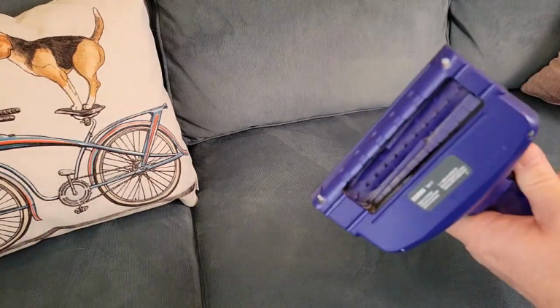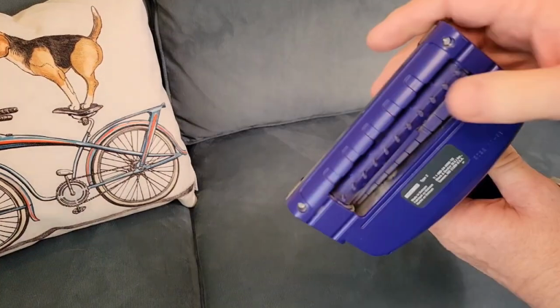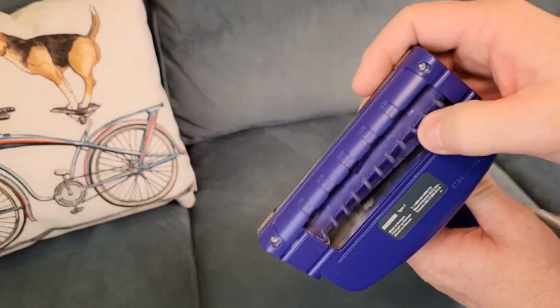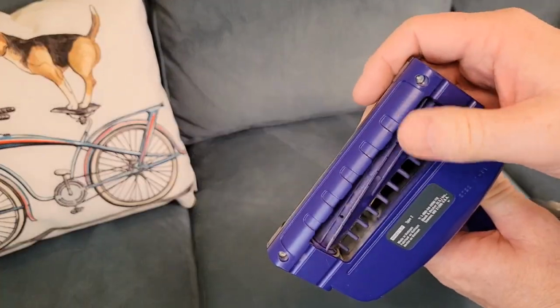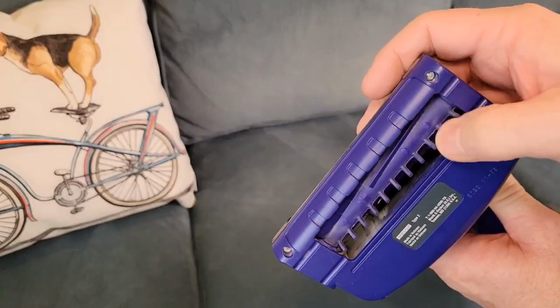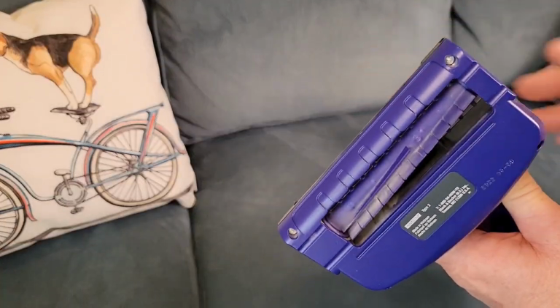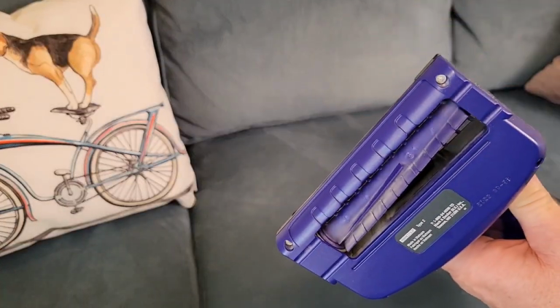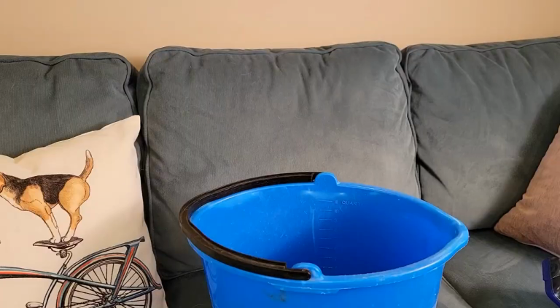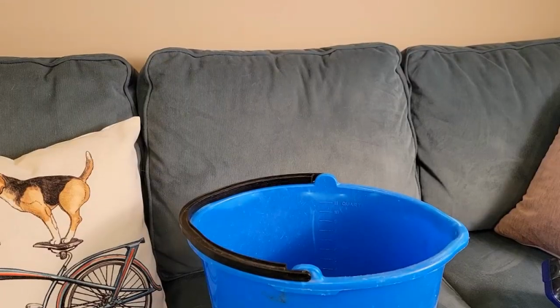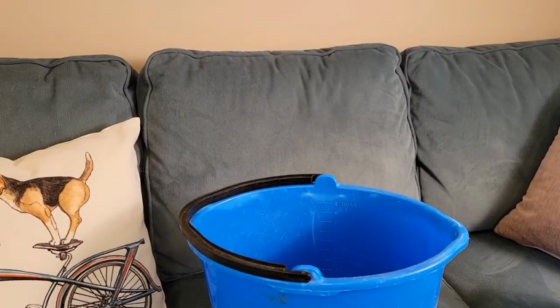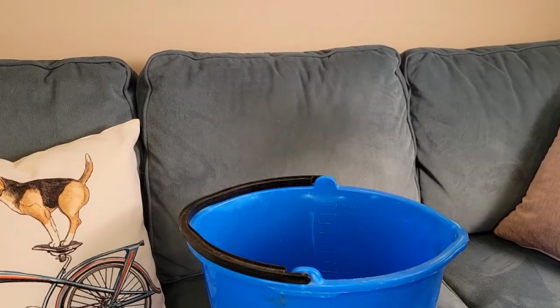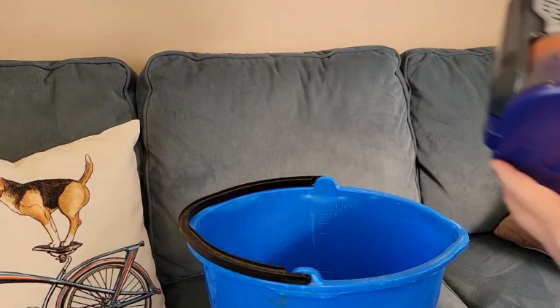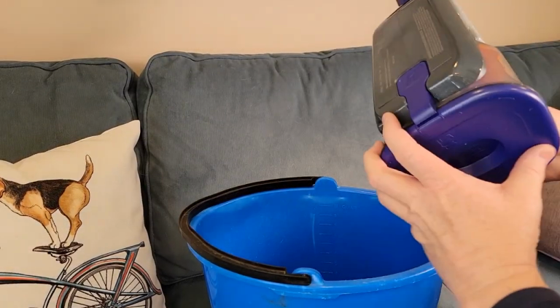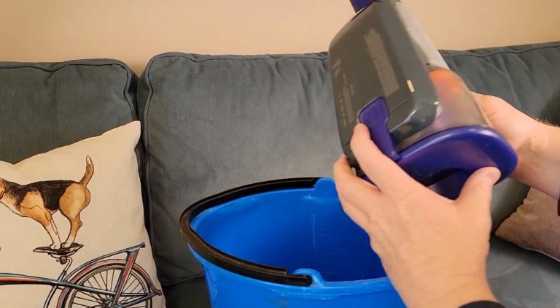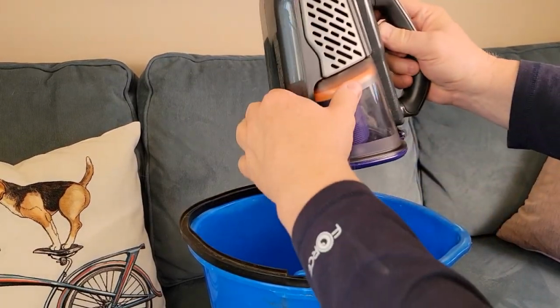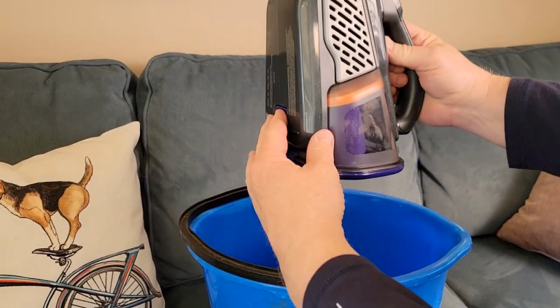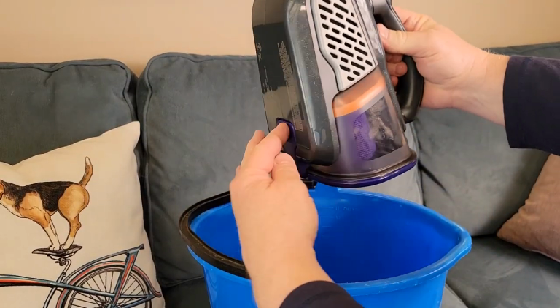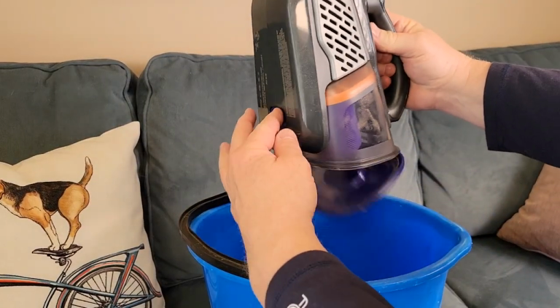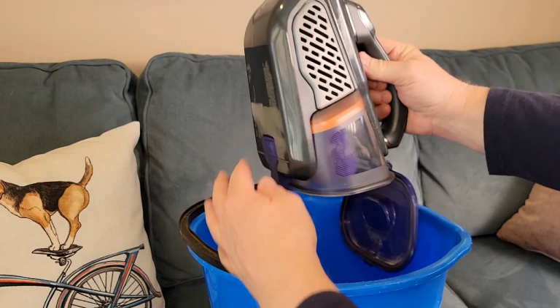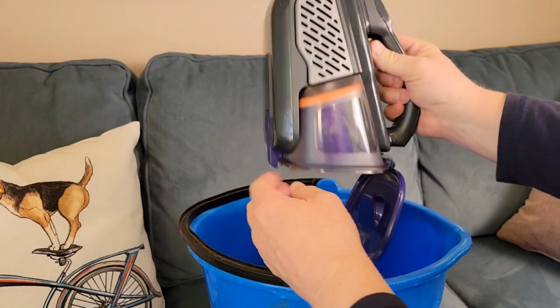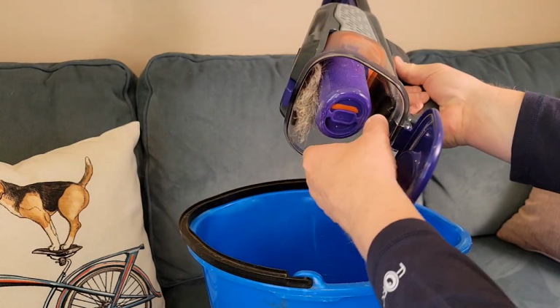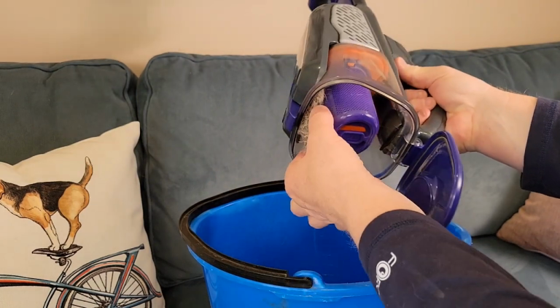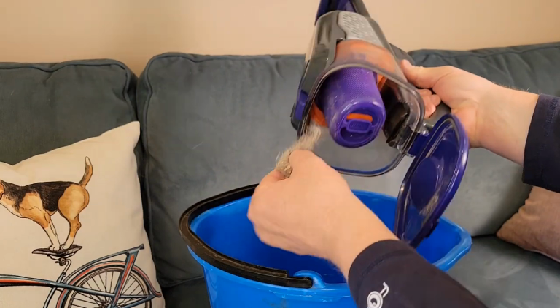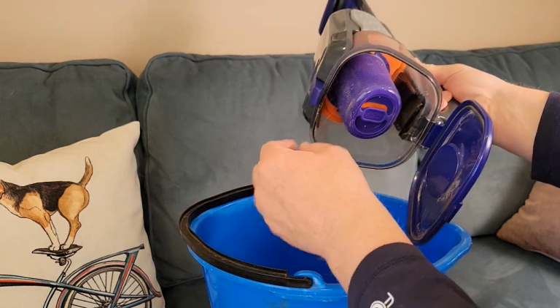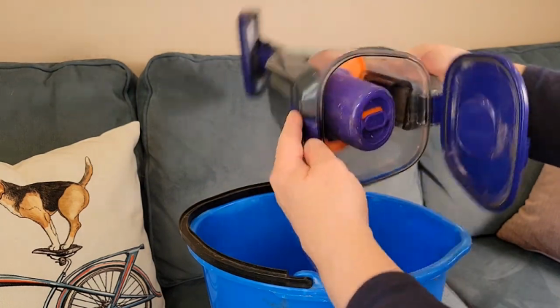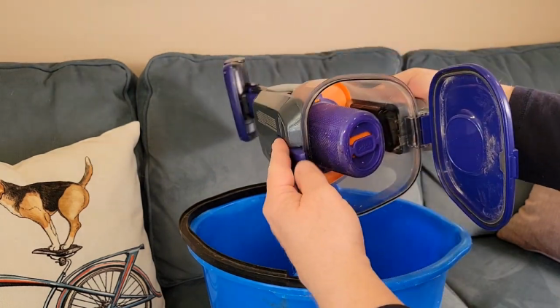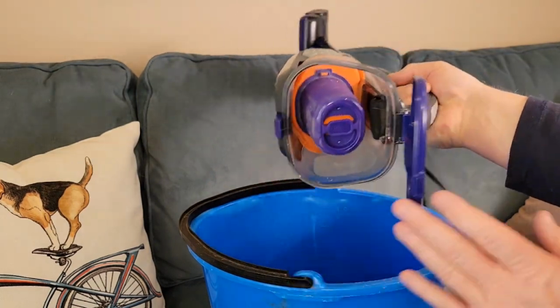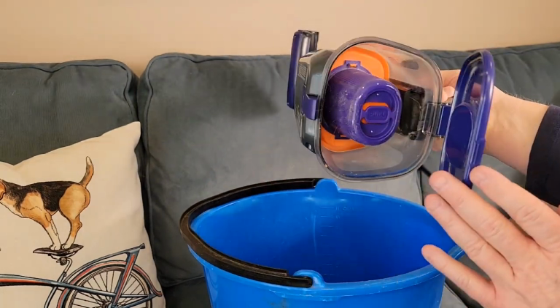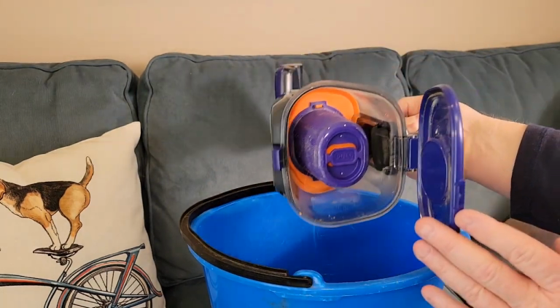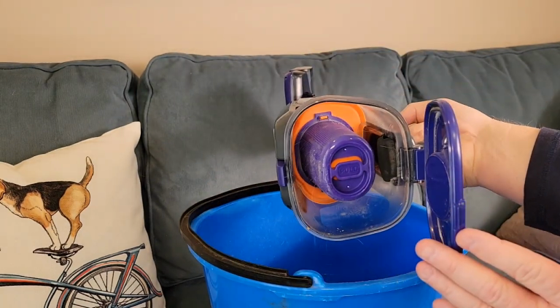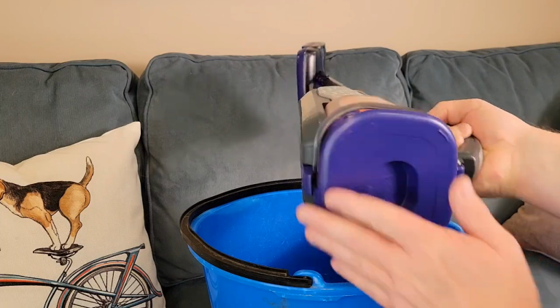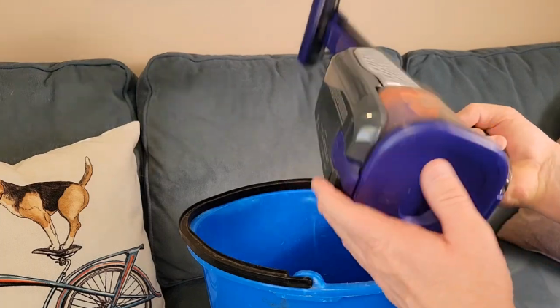Let's simulate a trash can here with this bucket. You're going to take it over and press this button. You may have to kind of go in there and grab the hair a little bit, but it does a good job getting the hair and picking it up.